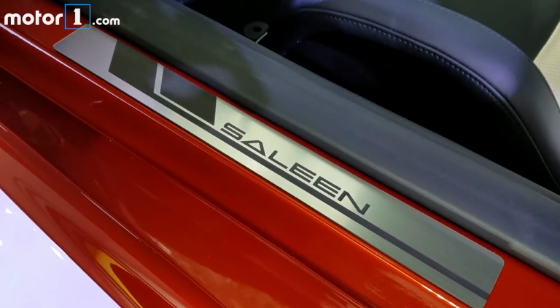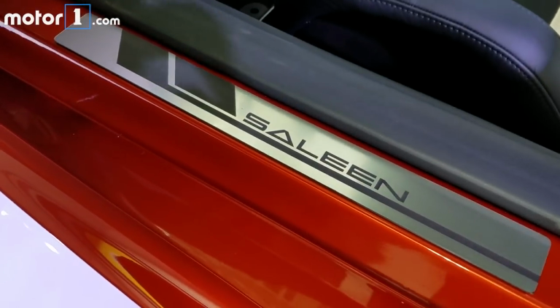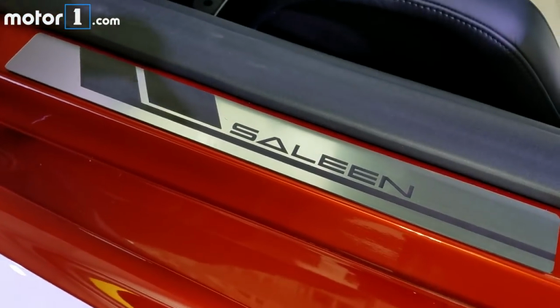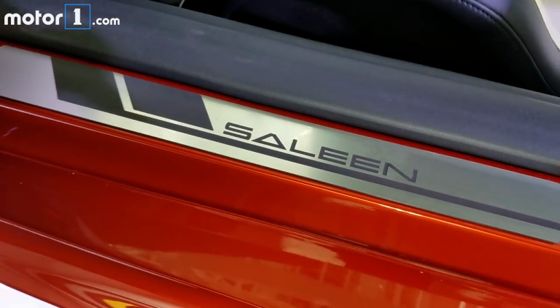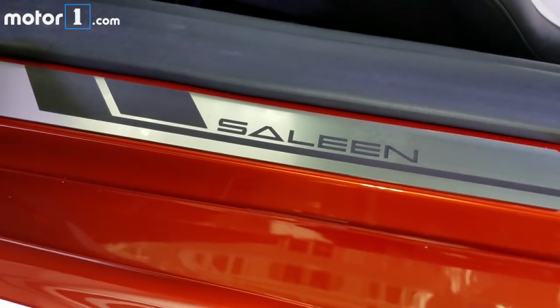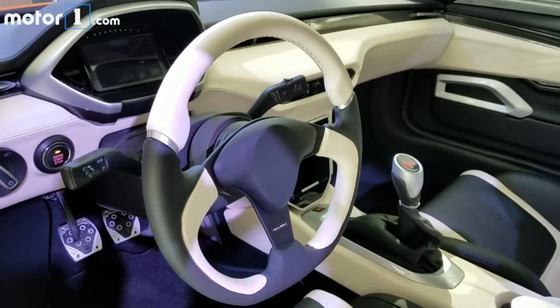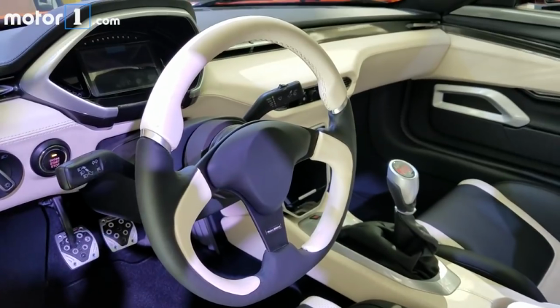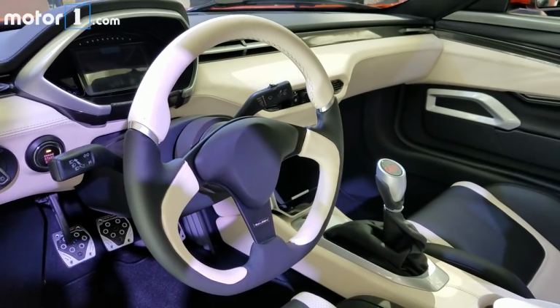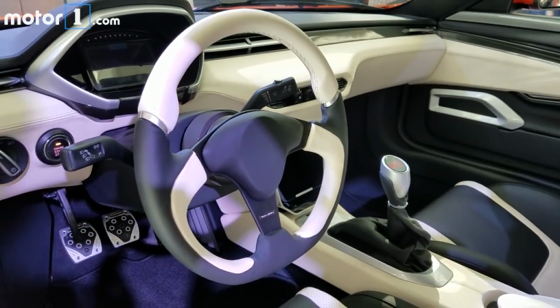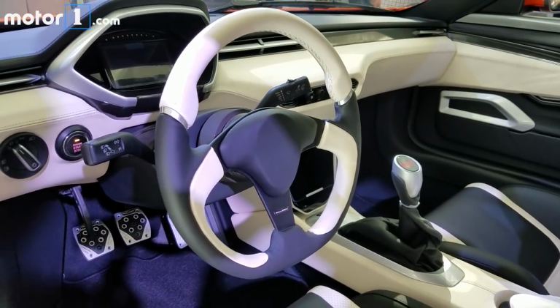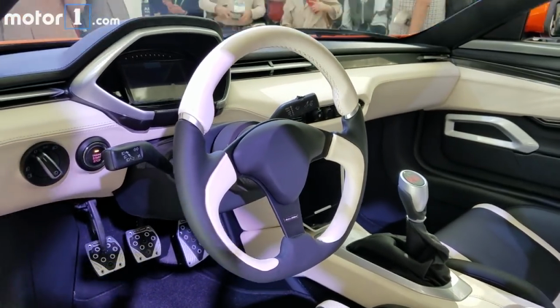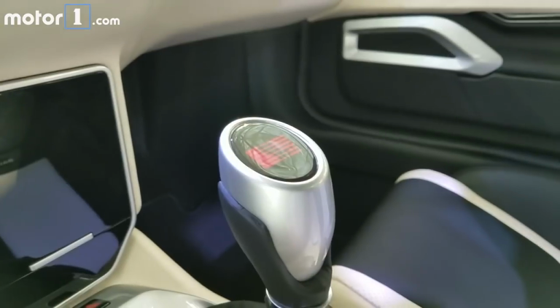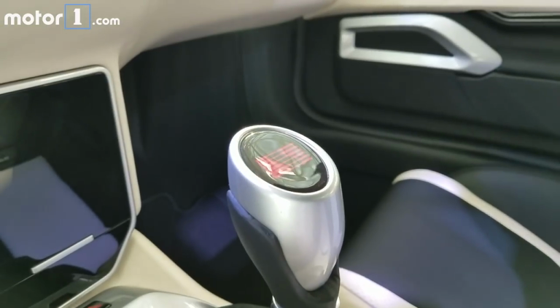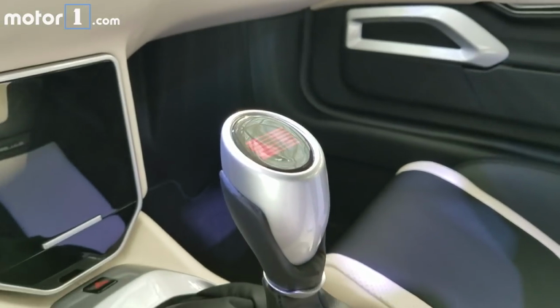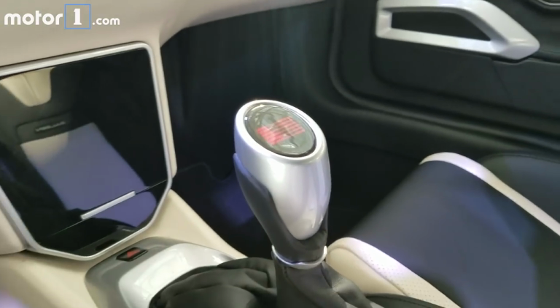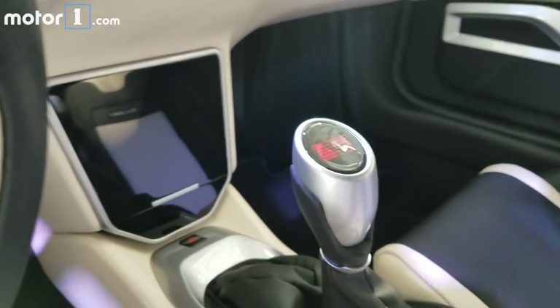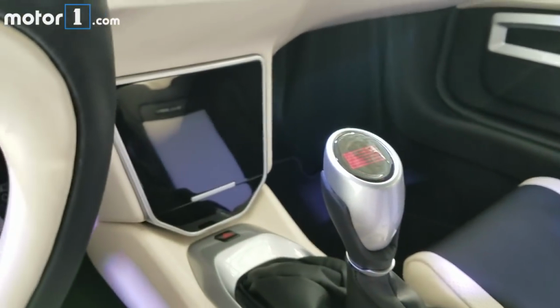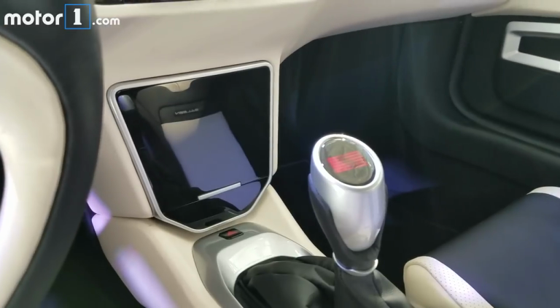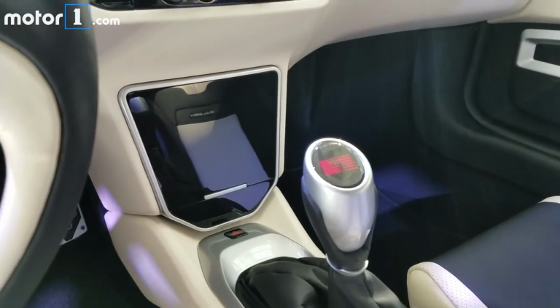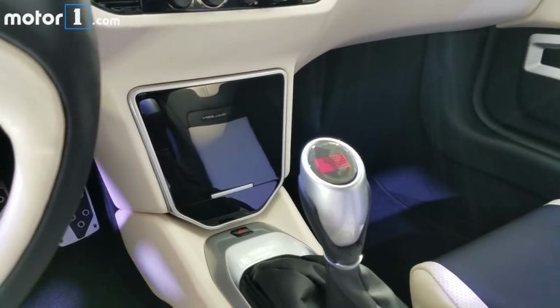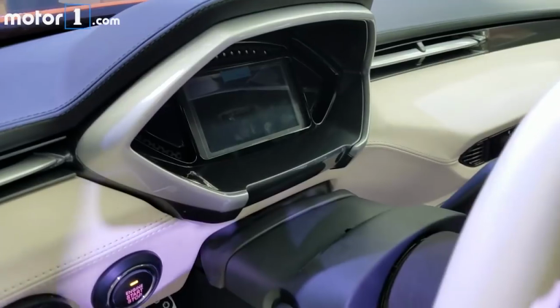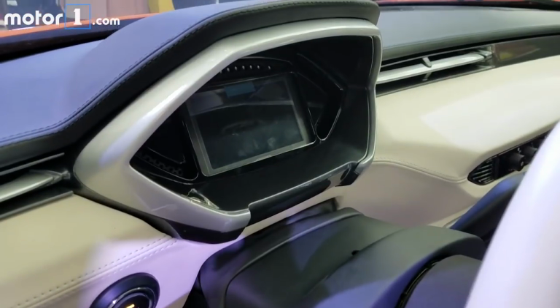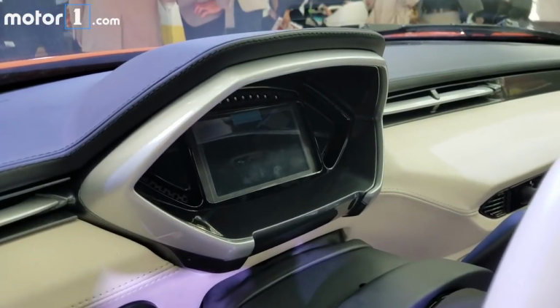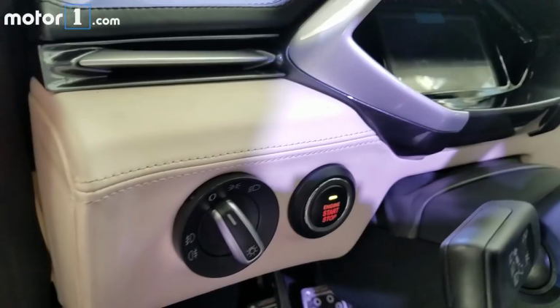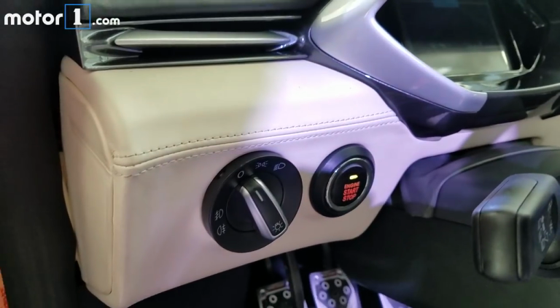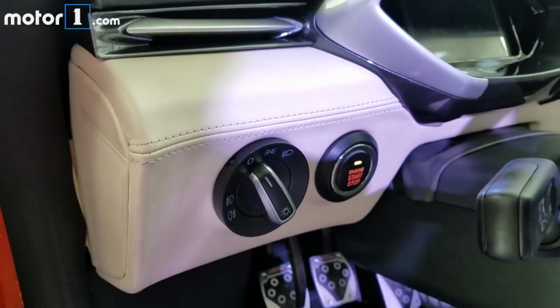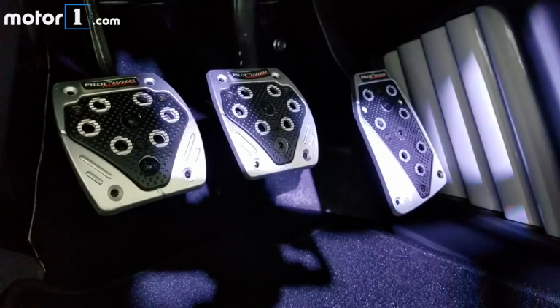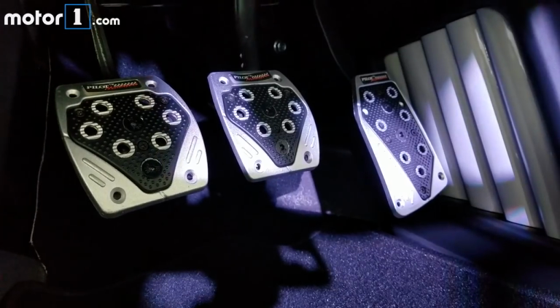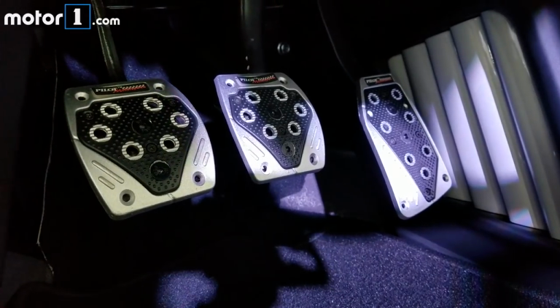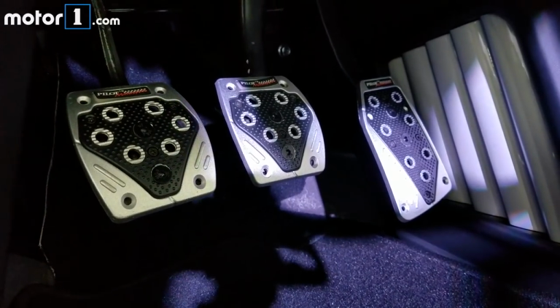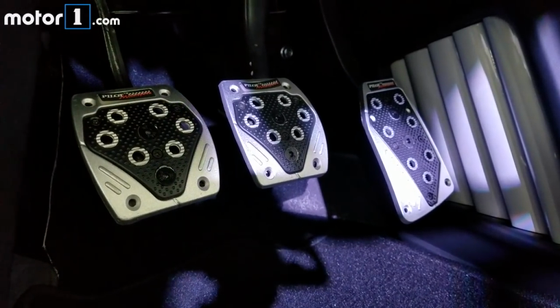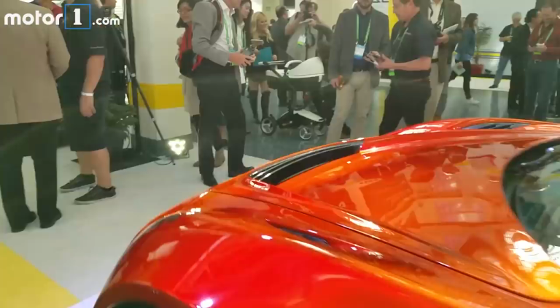The interior is rather minimalist and, as you can see, this car's got a six-speed manual transmission, though a dual clutch is planned for later in the S1's production run. There's a digital instrument cluster for the driver and some rather unconventional looking pedals down below.